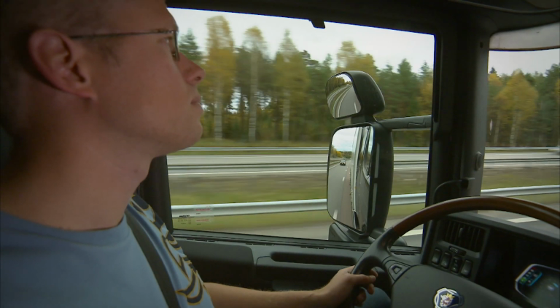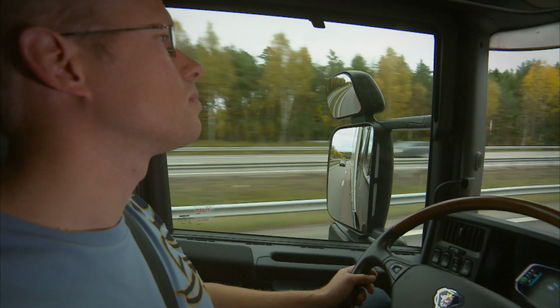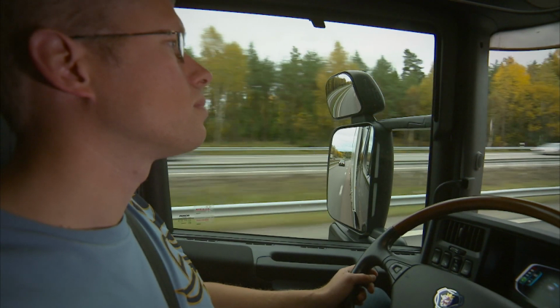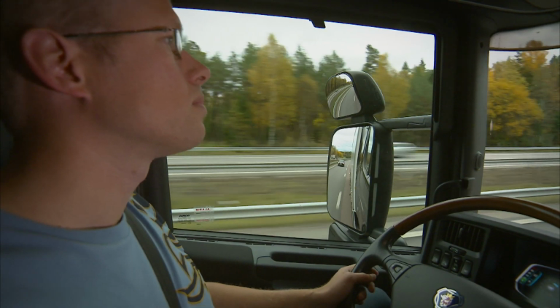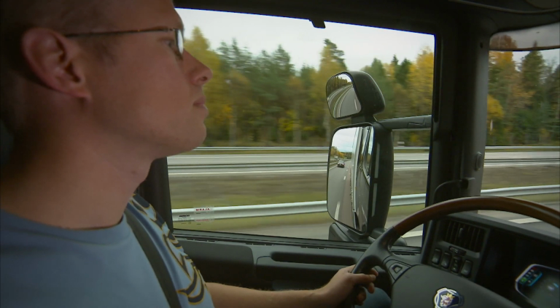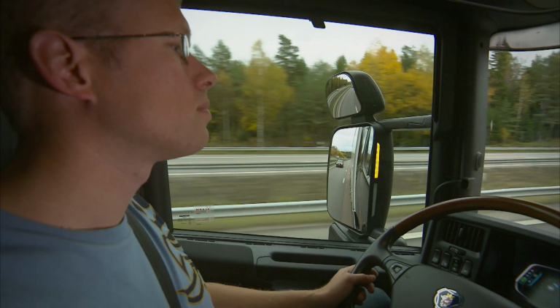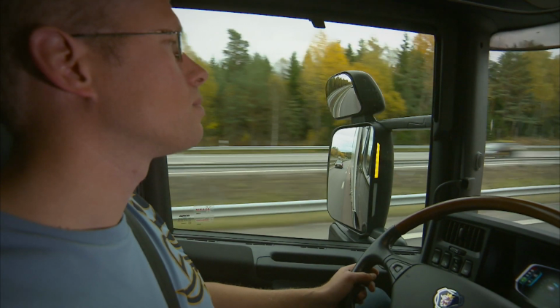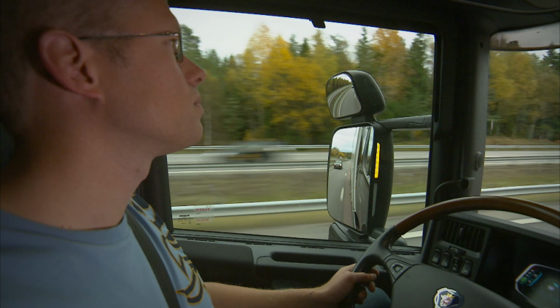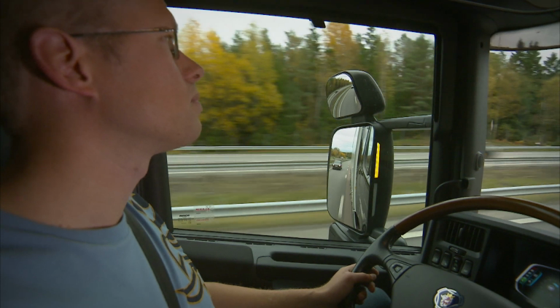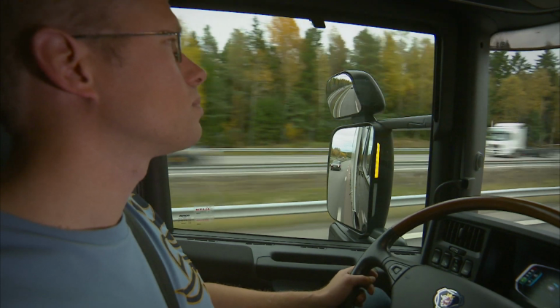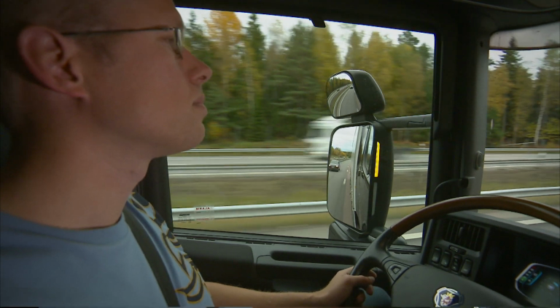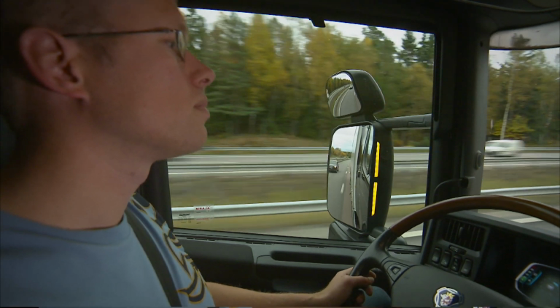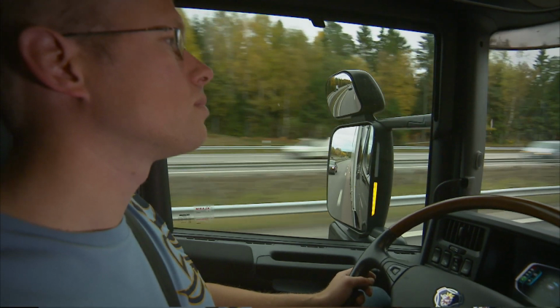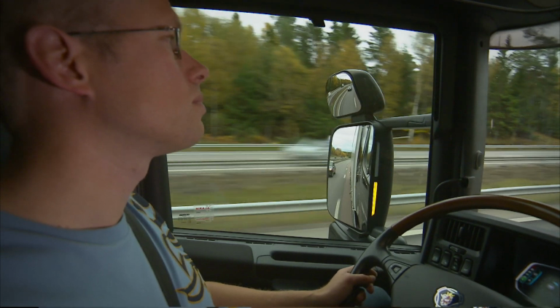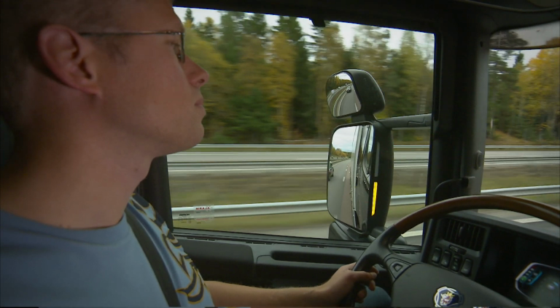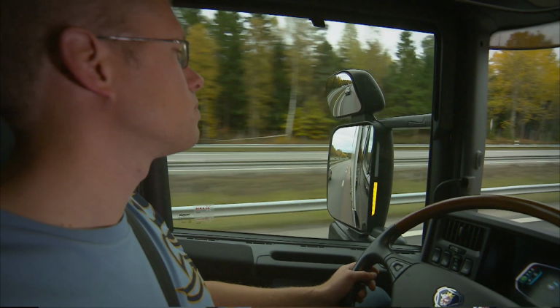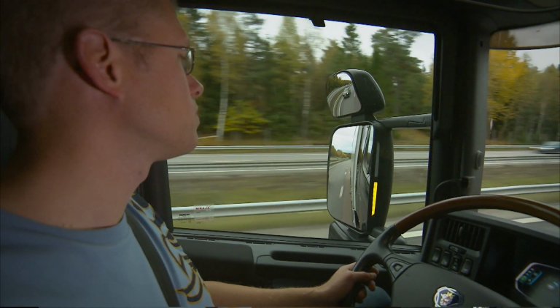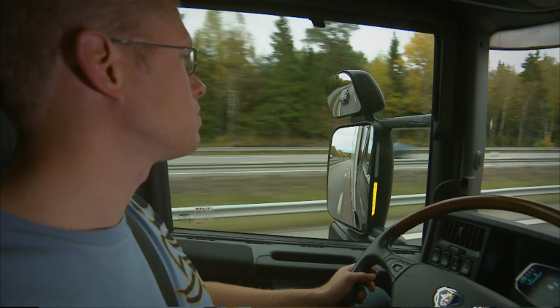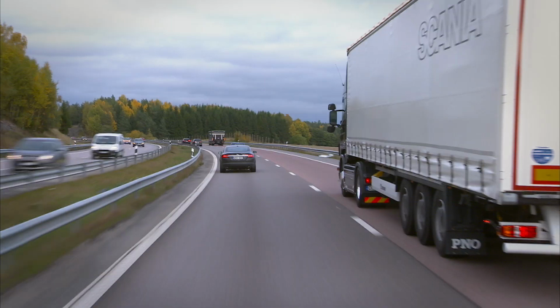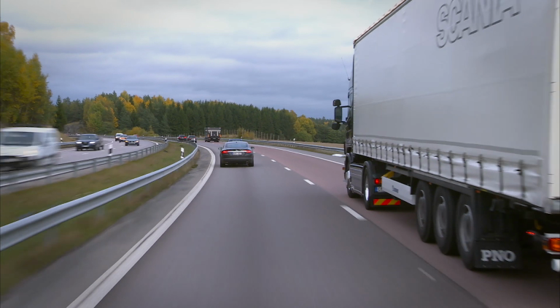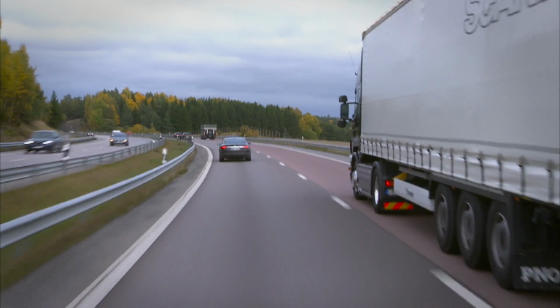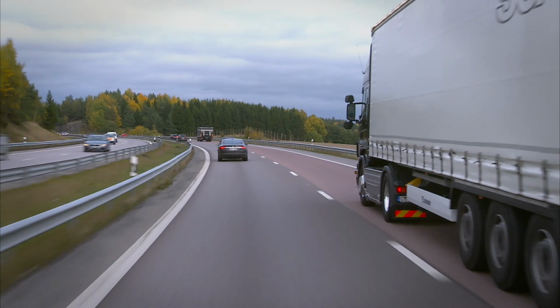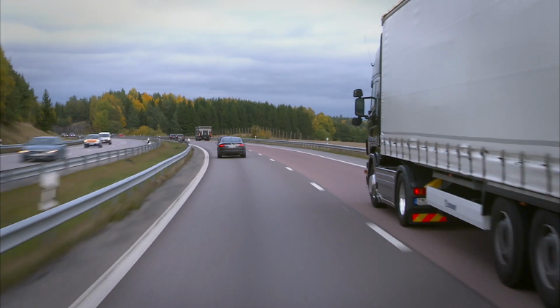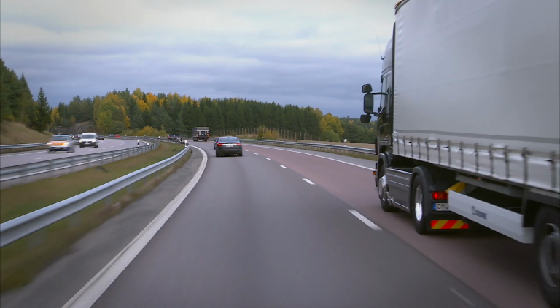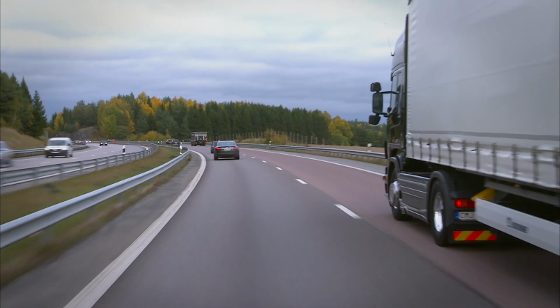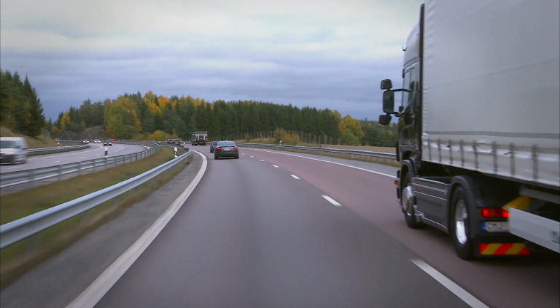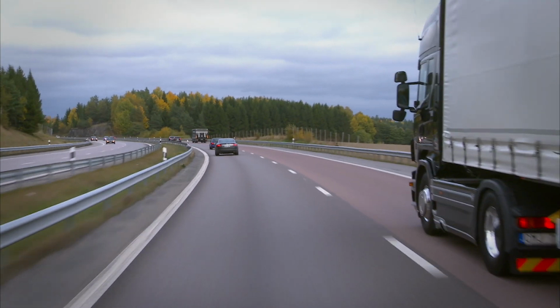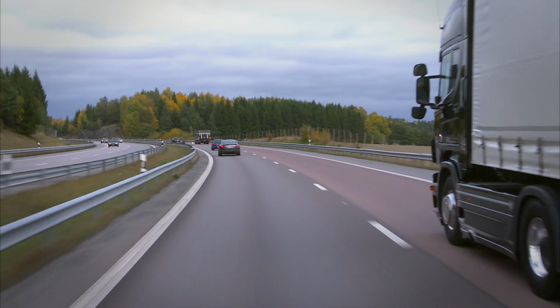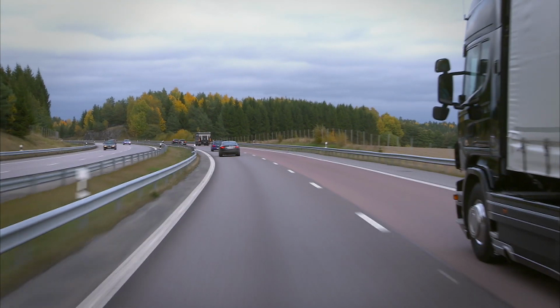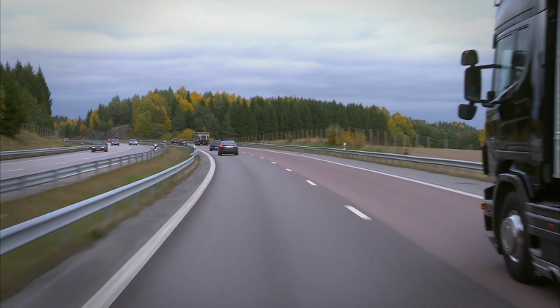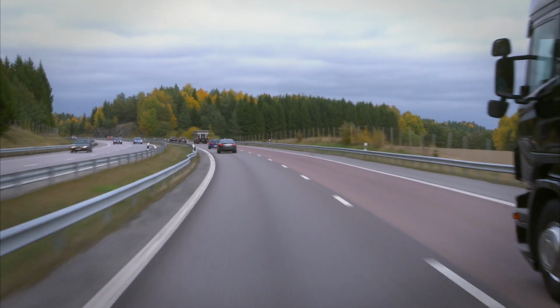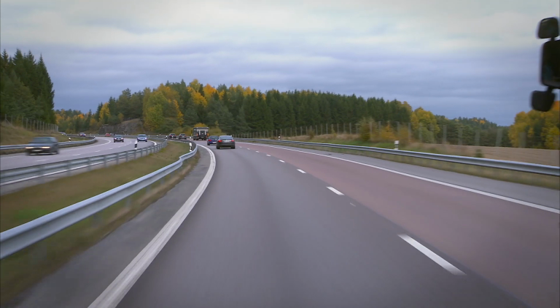If the system detects that another vehicle is or will be alongside the truck, the information stage is activated to indicate where the other vehicle is. A yellow indicator lights up in the side mirror housing to discreetly inform the driver. The light is not disturbing to the driver since it is only seen when looking slightly towards the mirror.